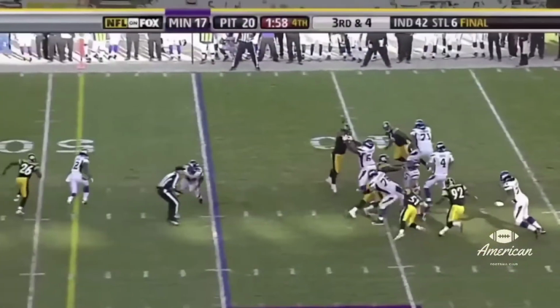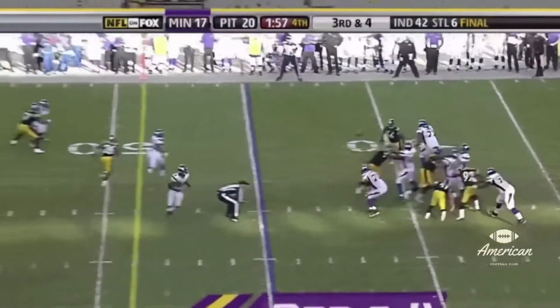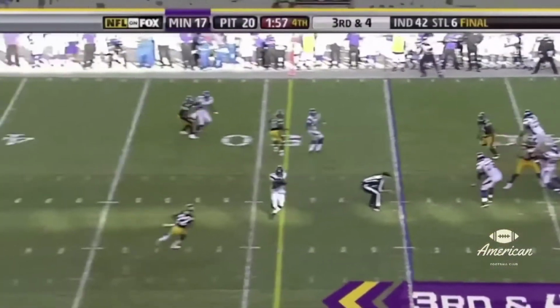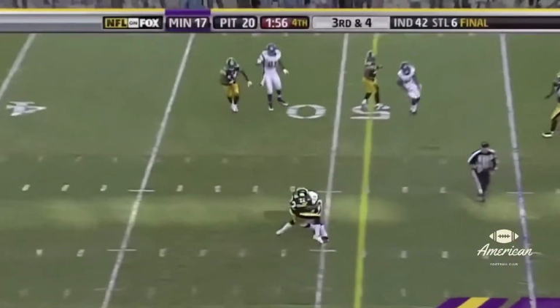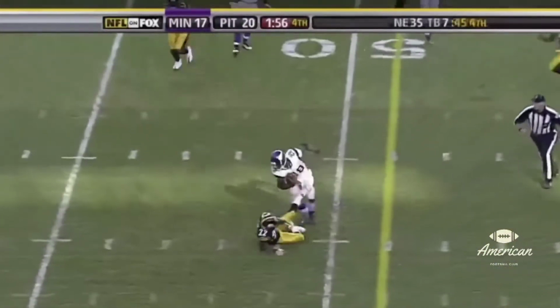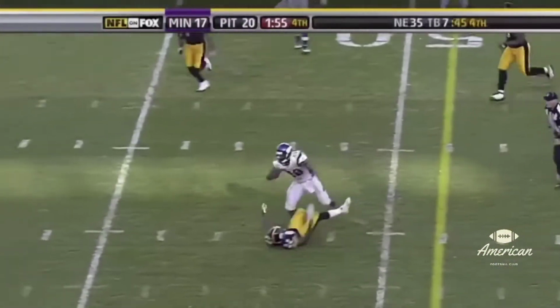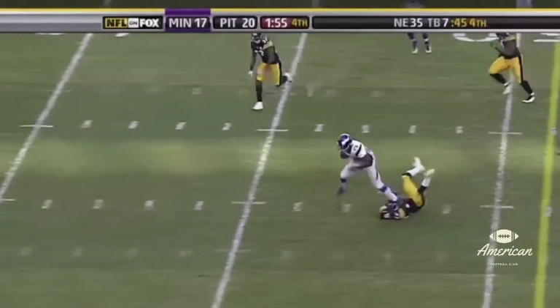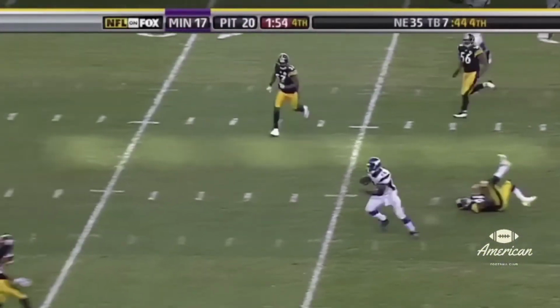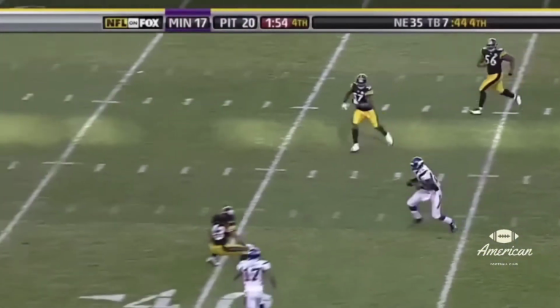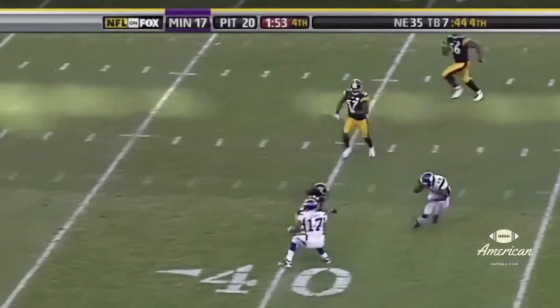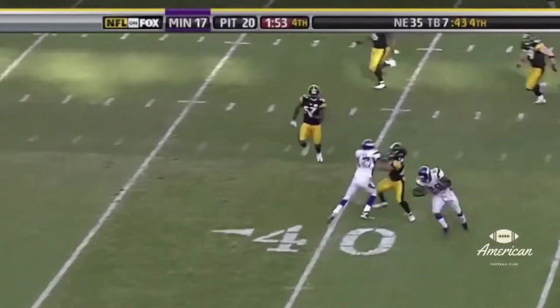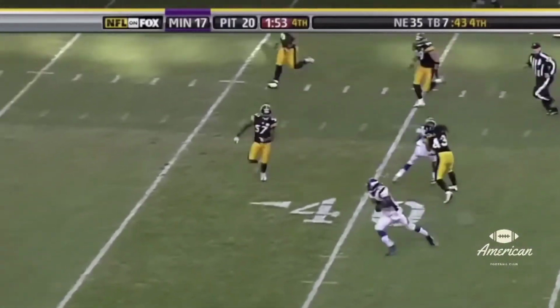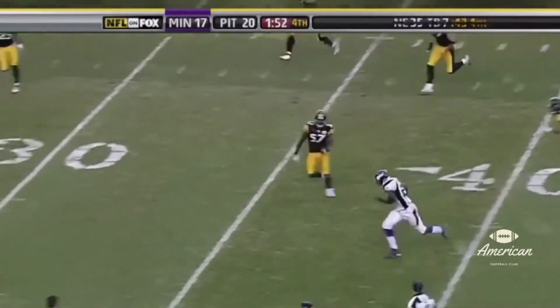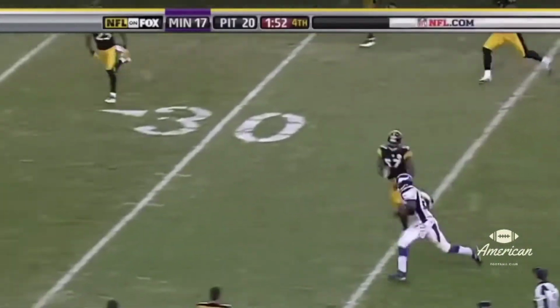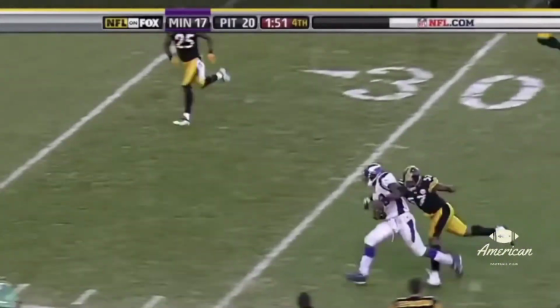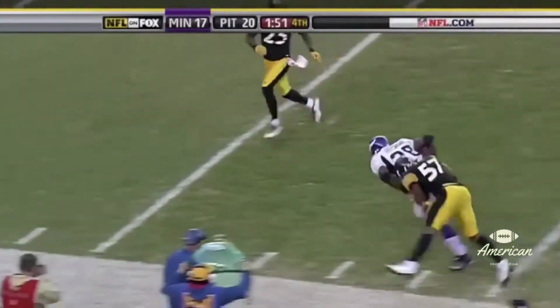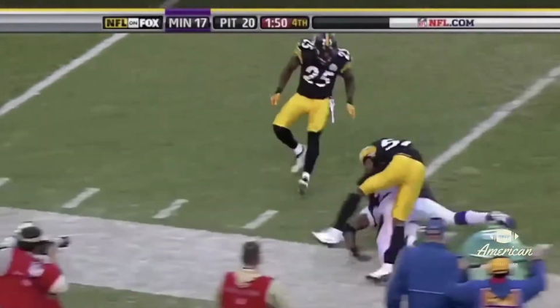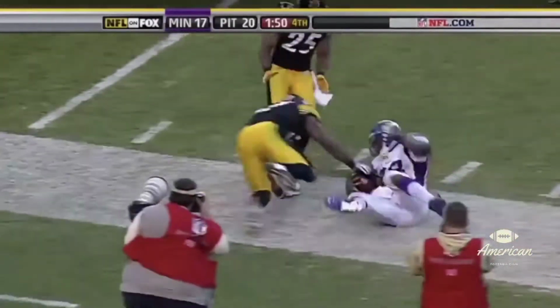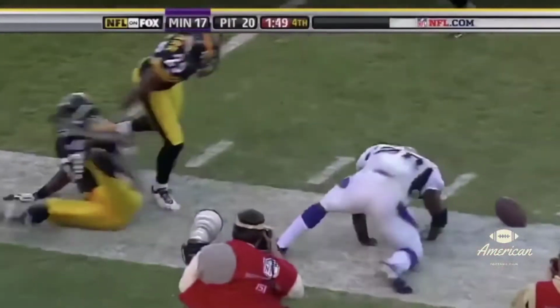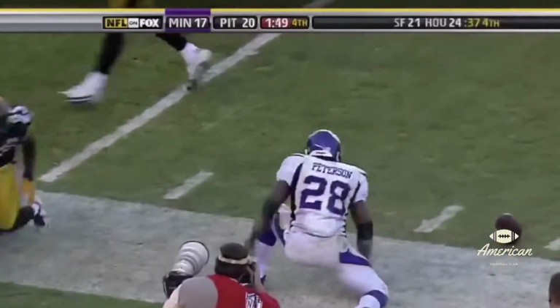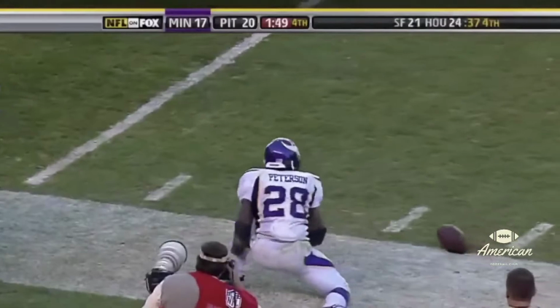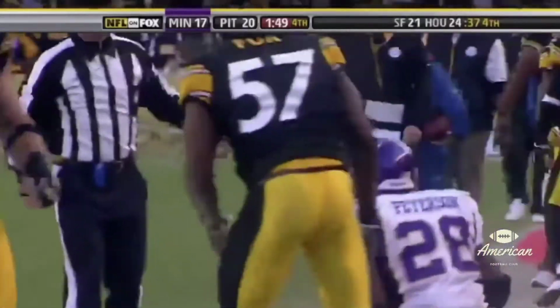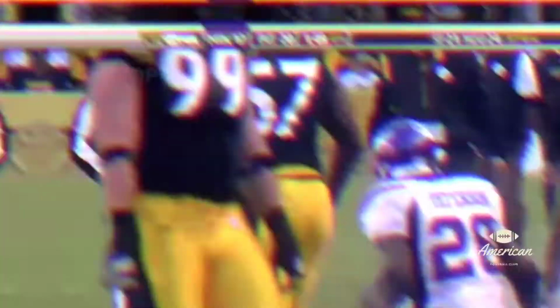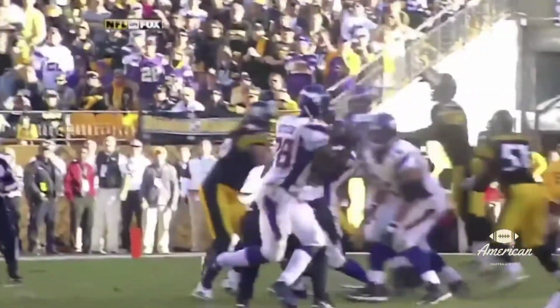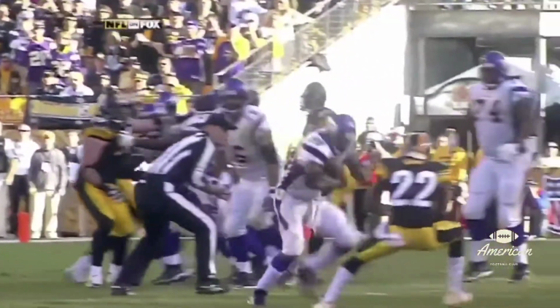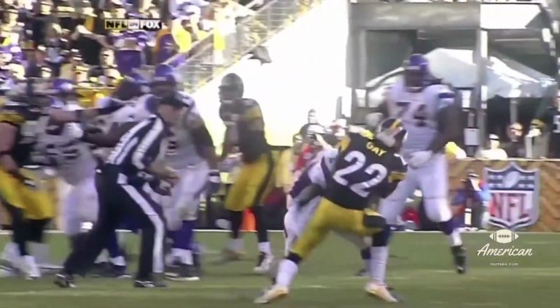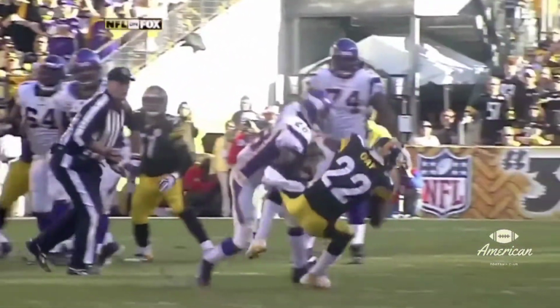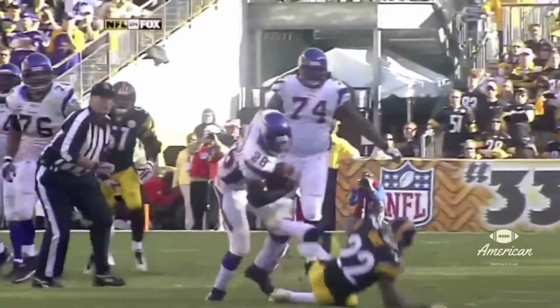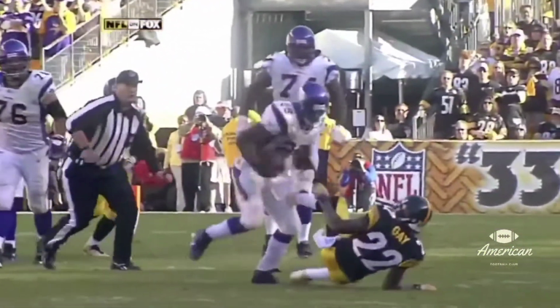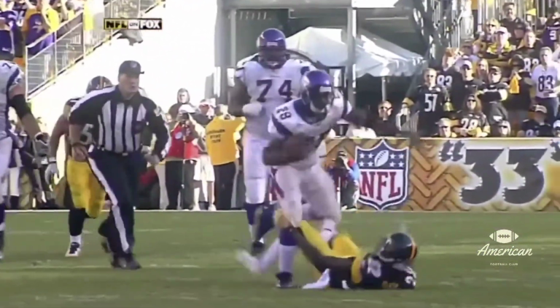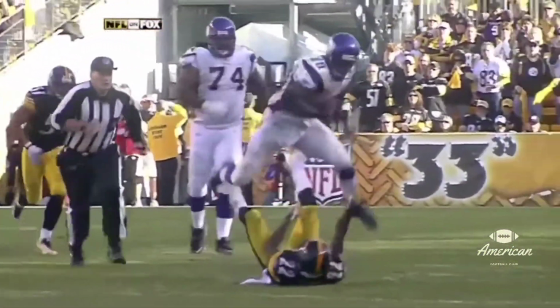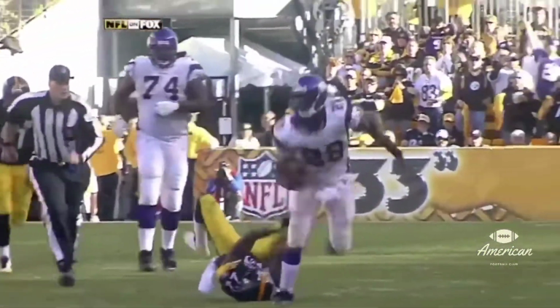Favre on third down. Over the top. The pass is complete for a first down. Adrian Peterson takes it all the way down inside the 30 to the 26-yard line. A 29-yard pass play.